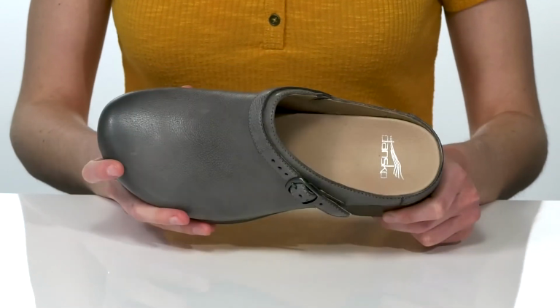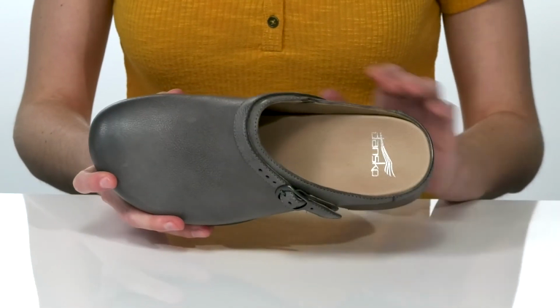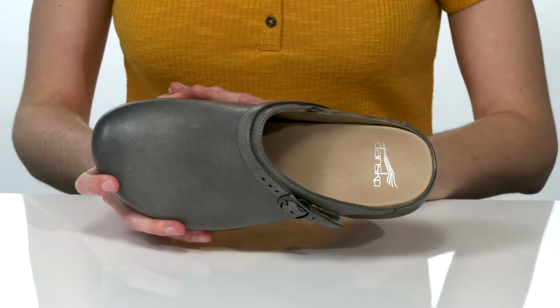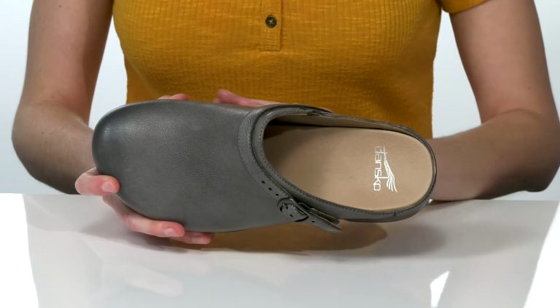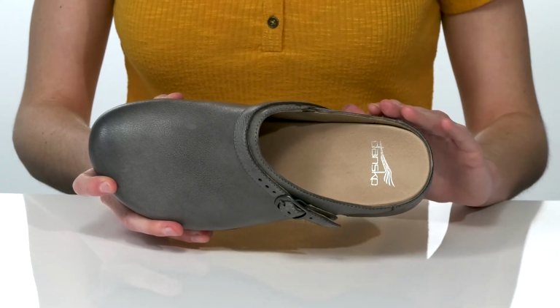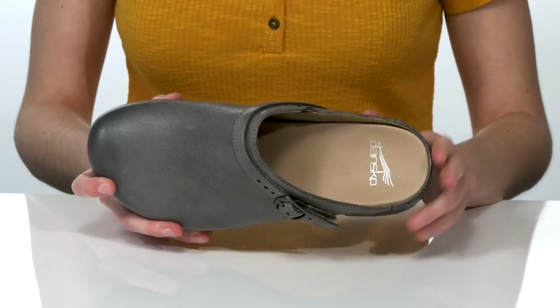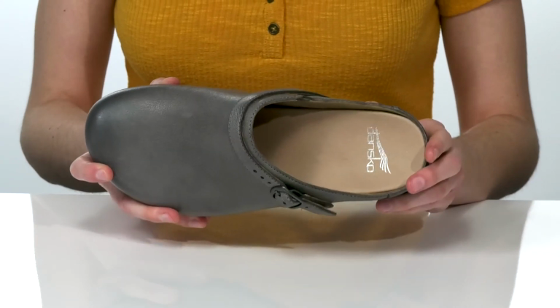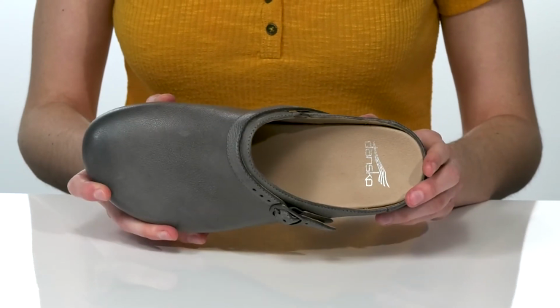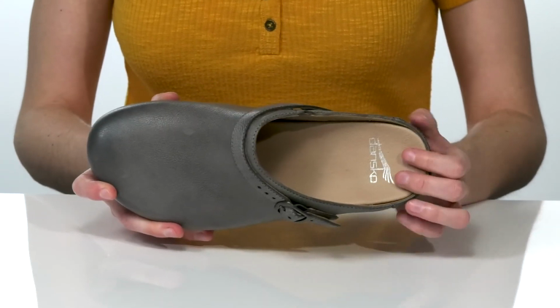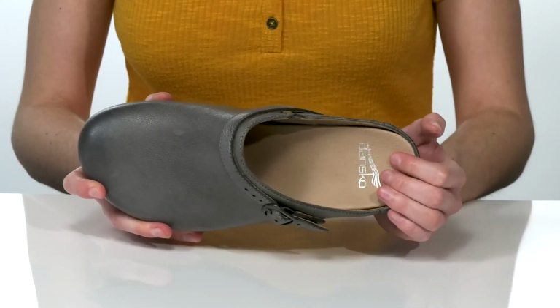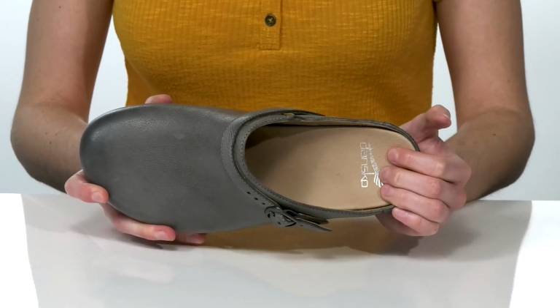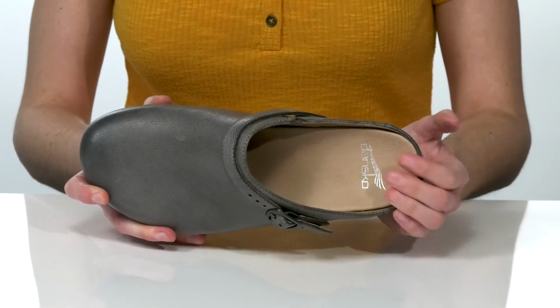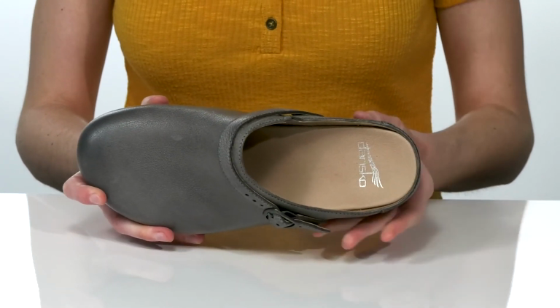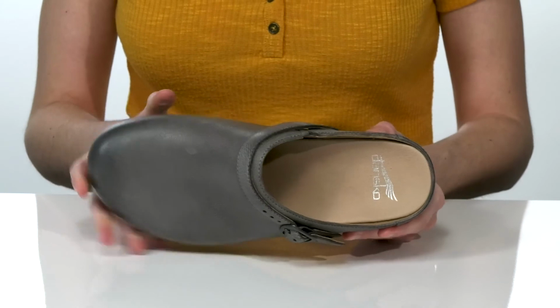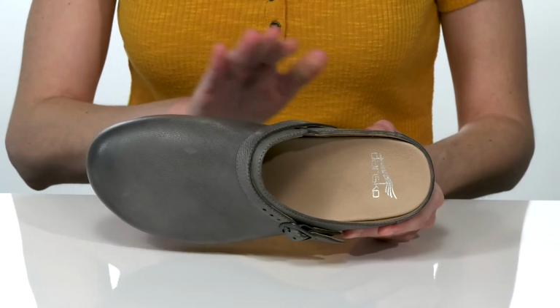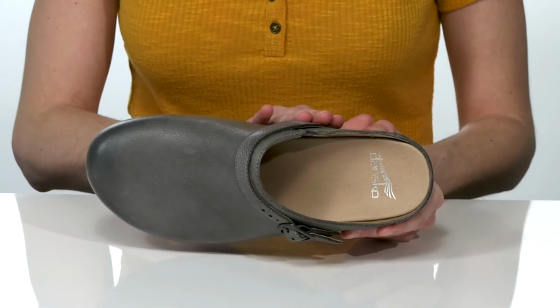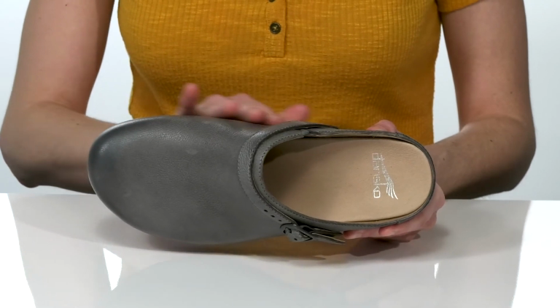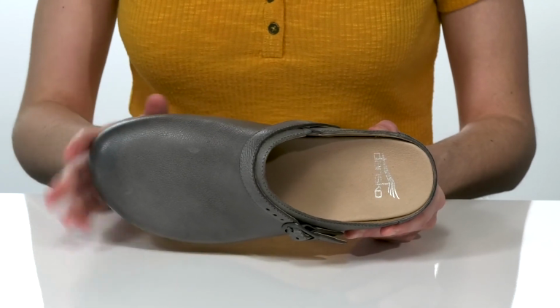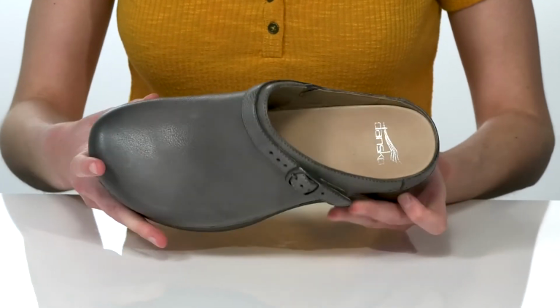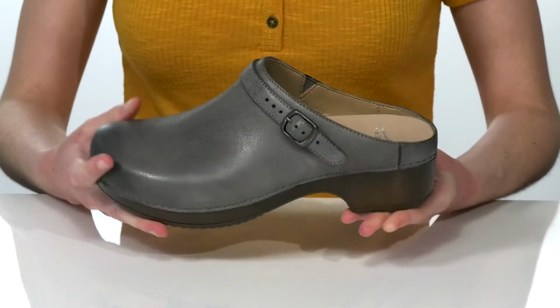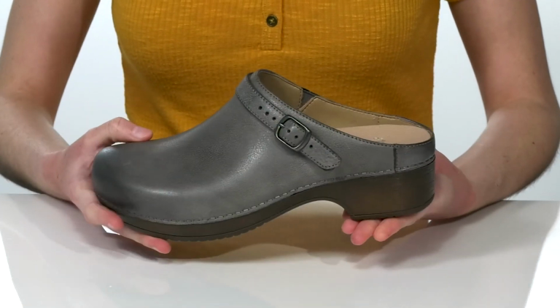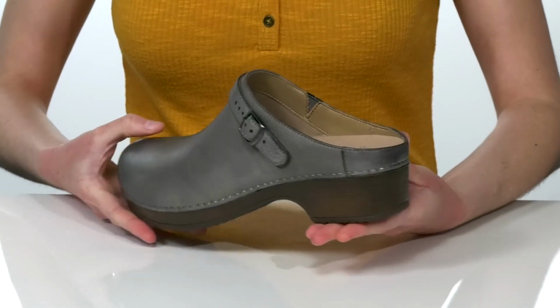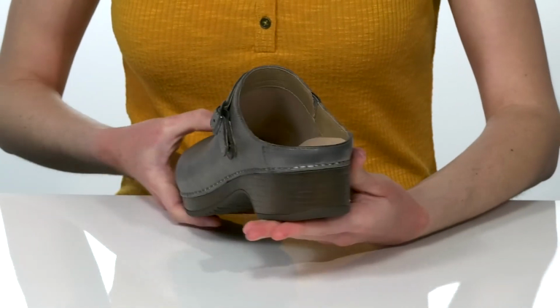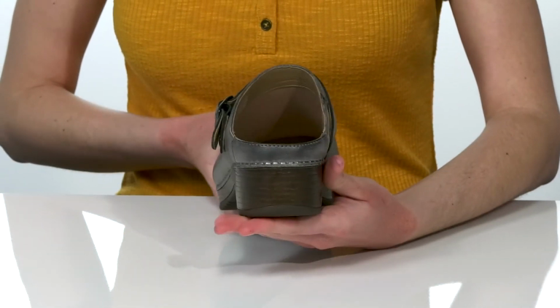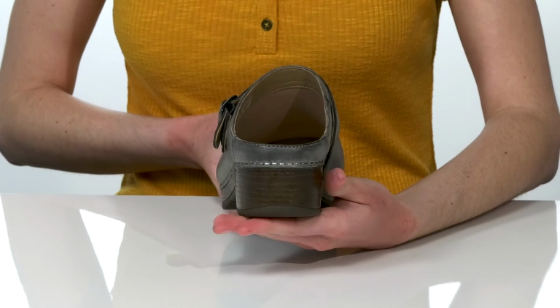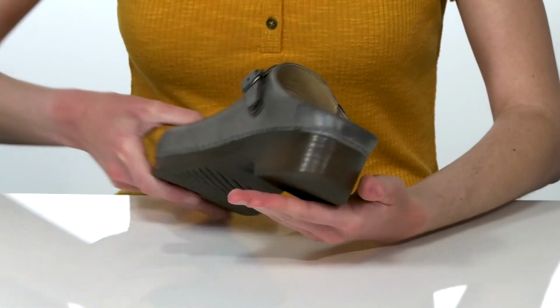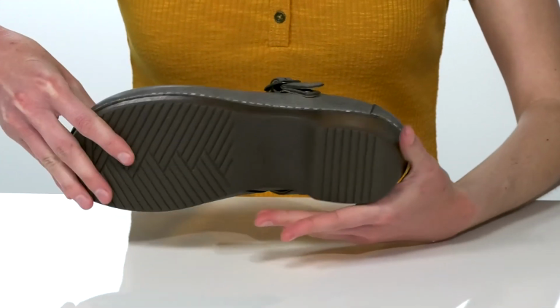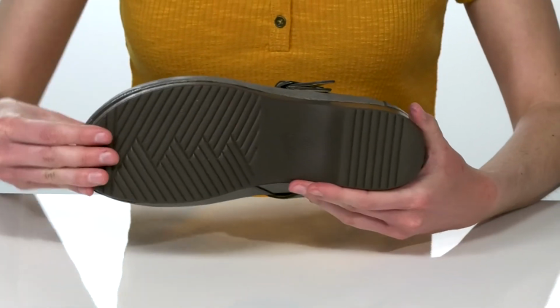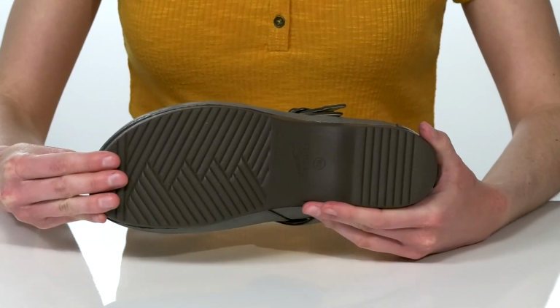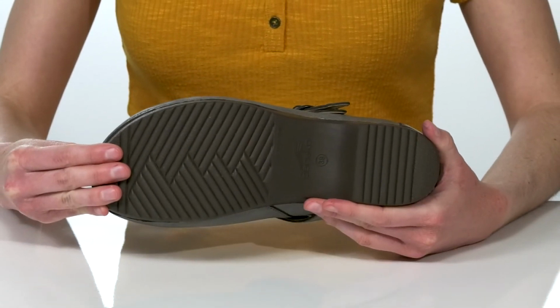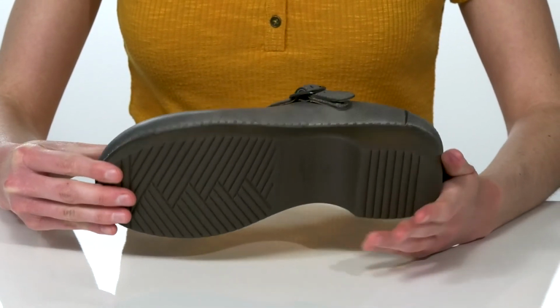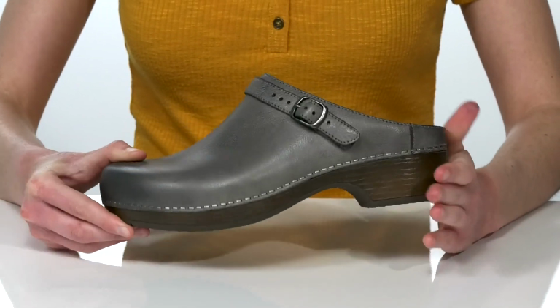Inside, the Aegis Microbe Shield is going to help with odor control, and the cushioned footbed features that classic Dansko arch support. The block heel is an inch and a half tall at the back, and it all sits on top of a textured outsole.